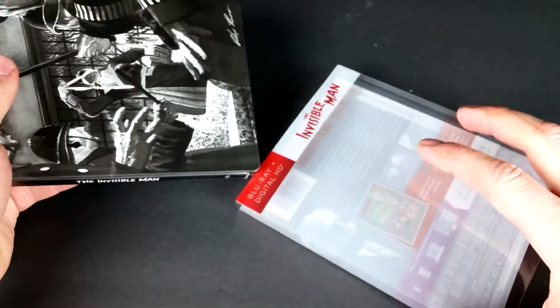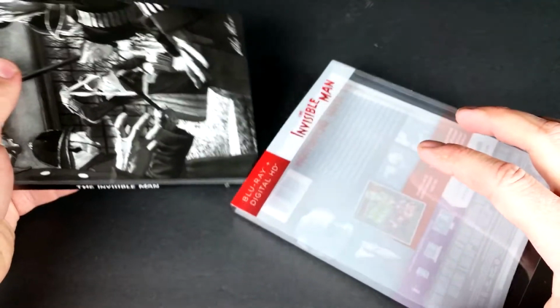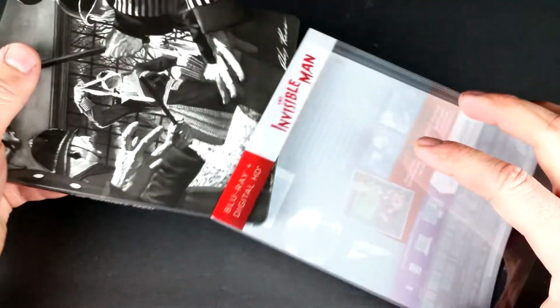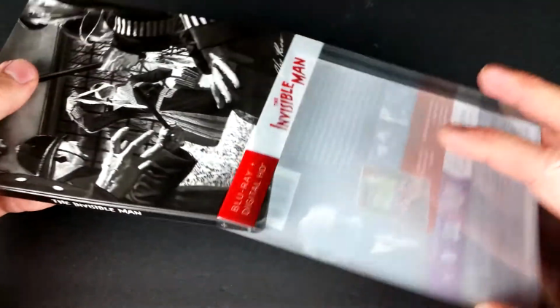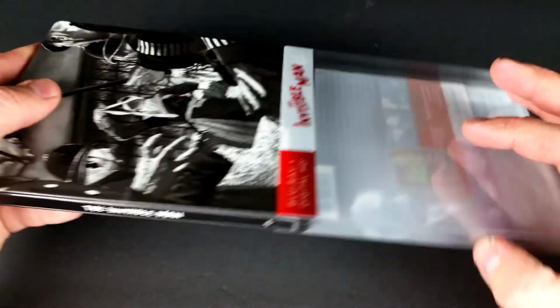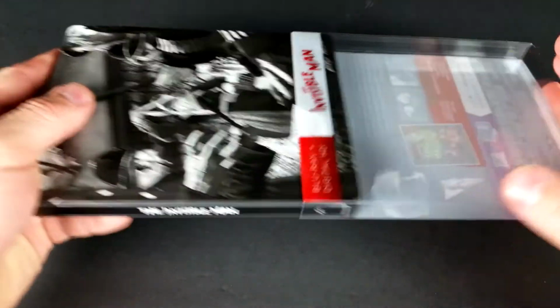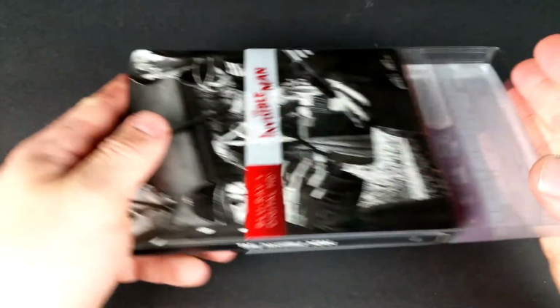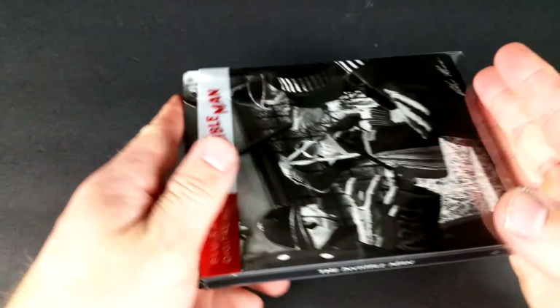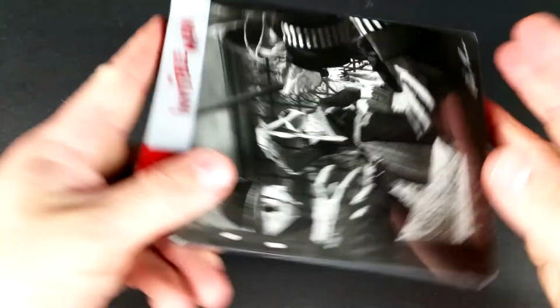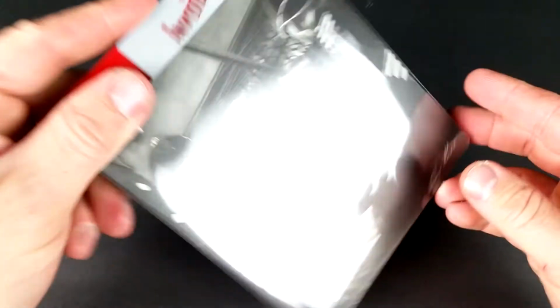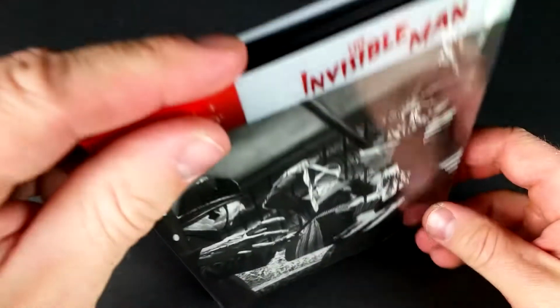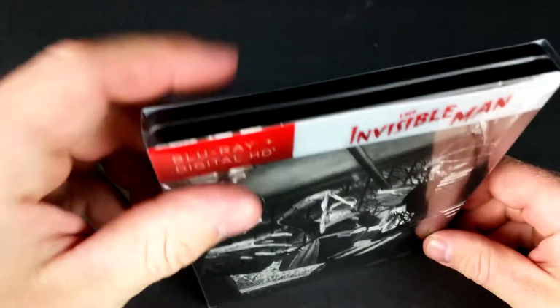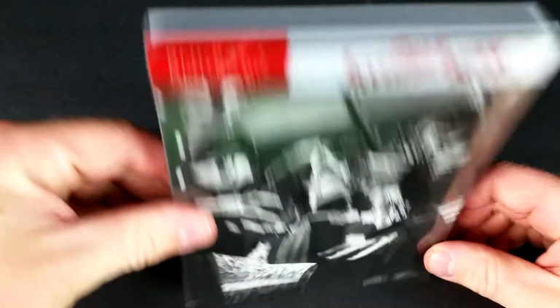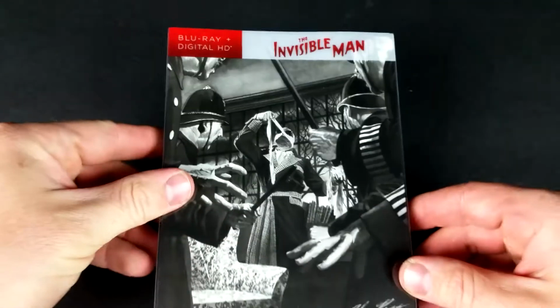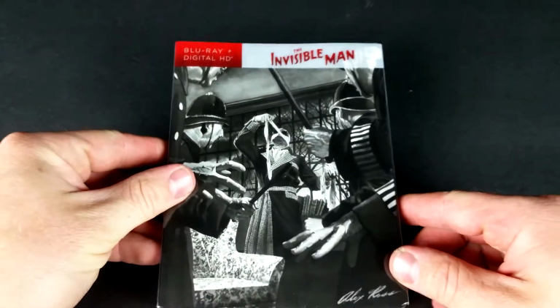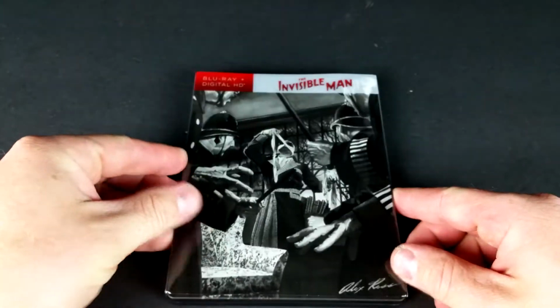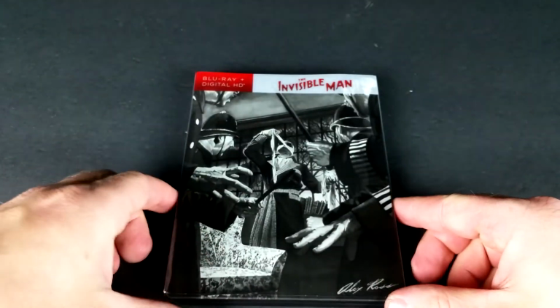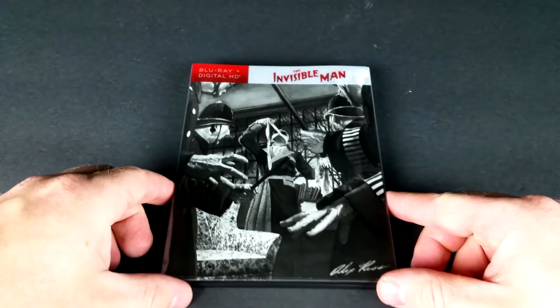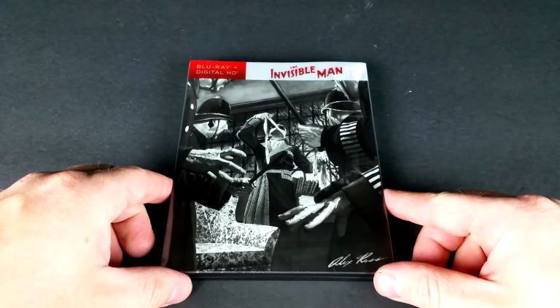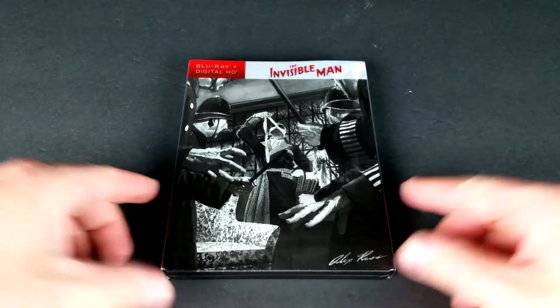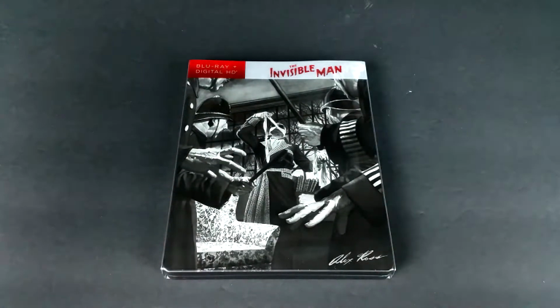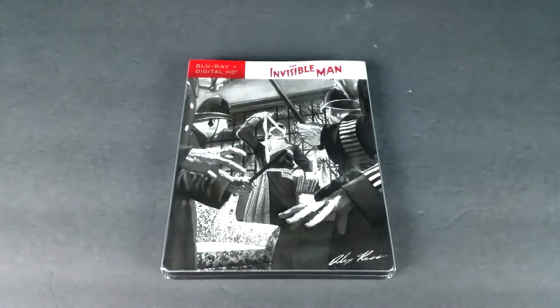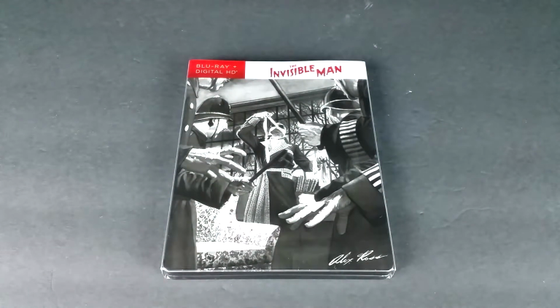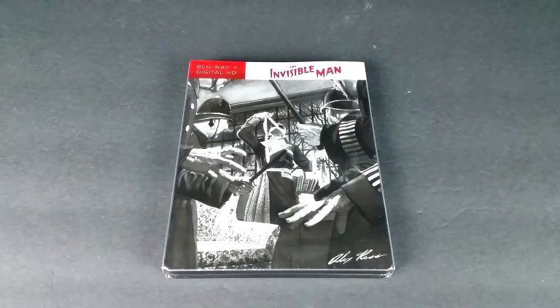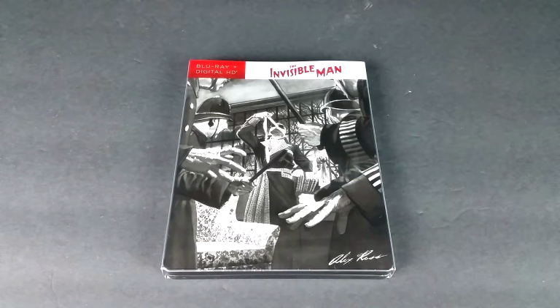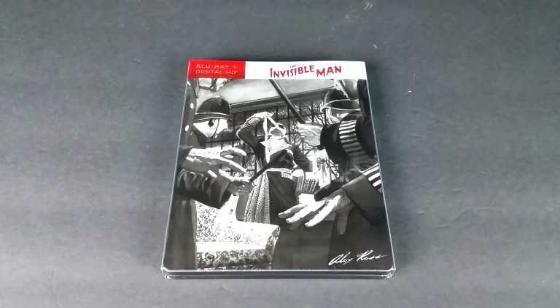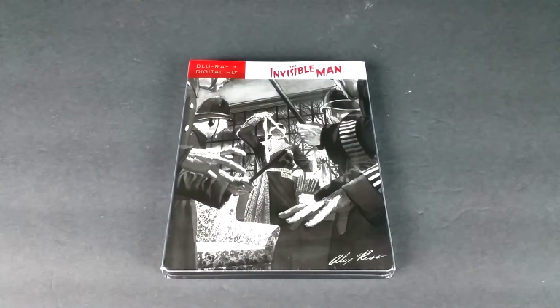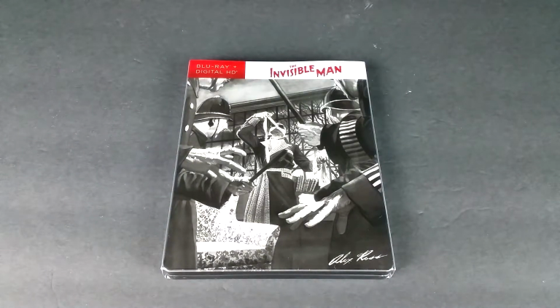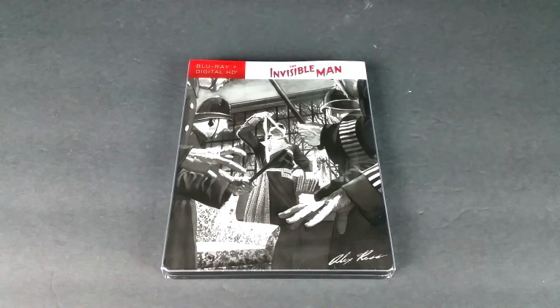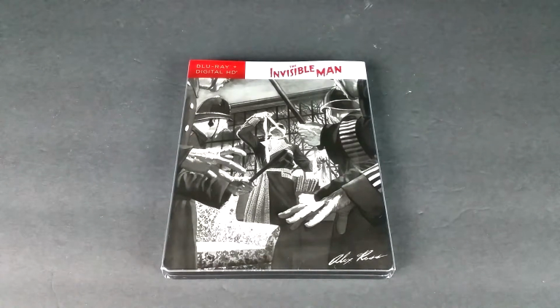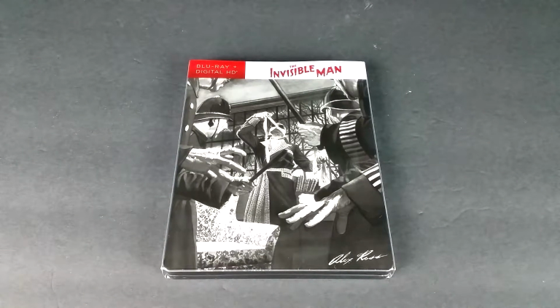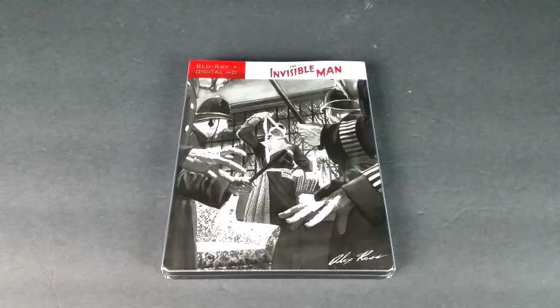I will be giving away the digital copy that was included with this. If you'd like to enter that giveaway, just click on the first link in the description. It'll take you to a website where you can earn super easy entries by following me on my social media accounts and checking out my website, bobsmoviereview.com.